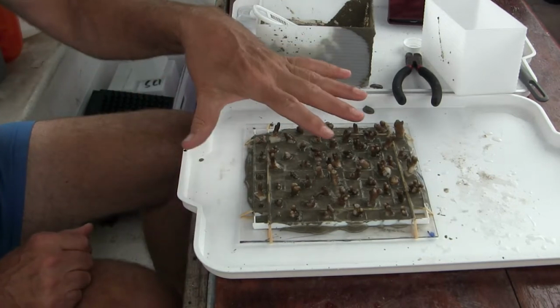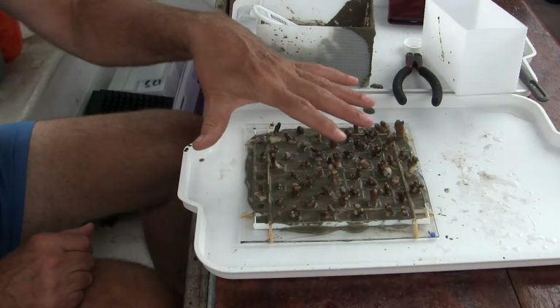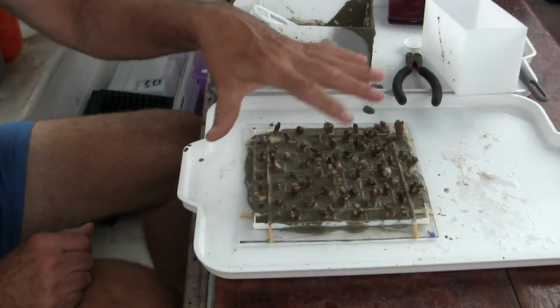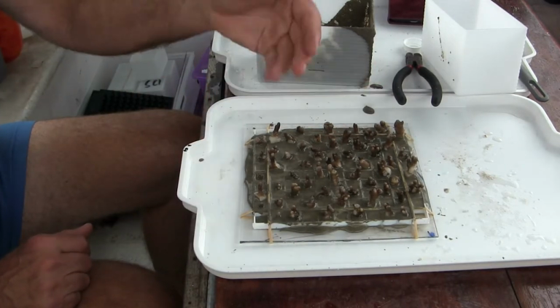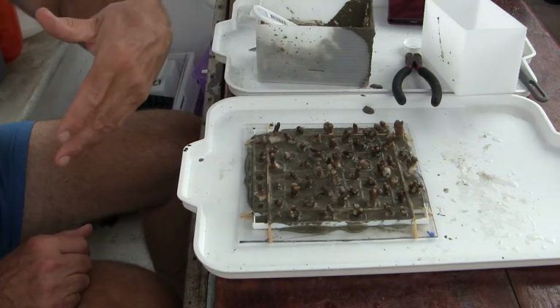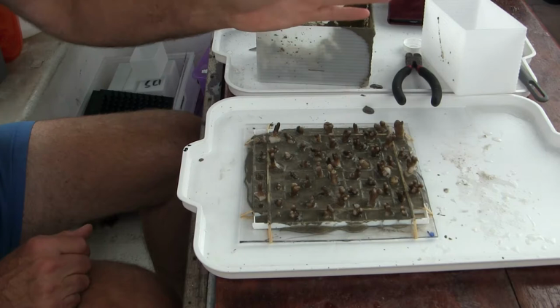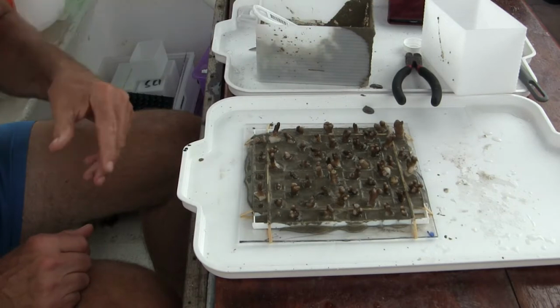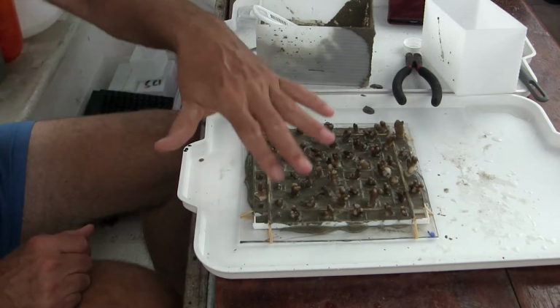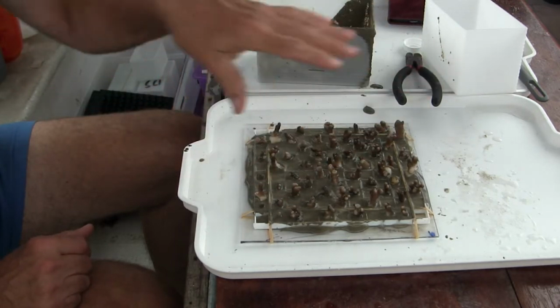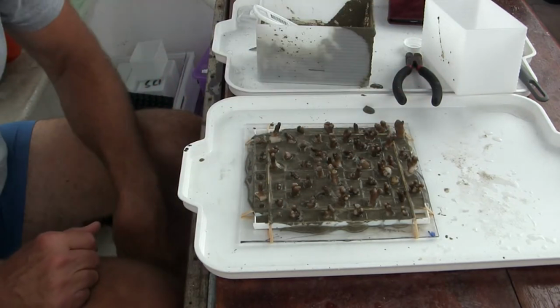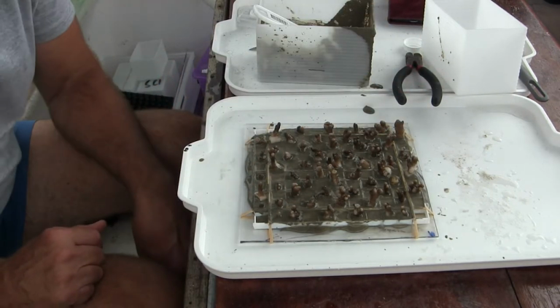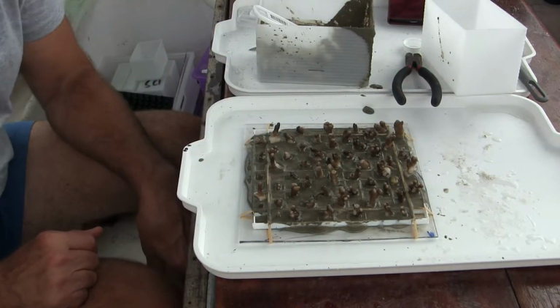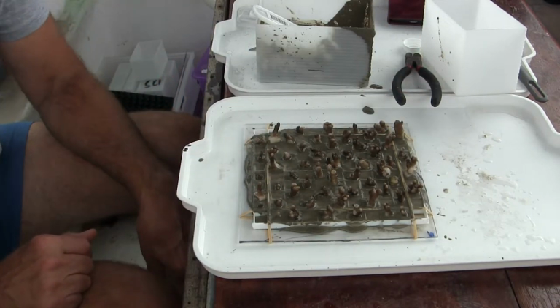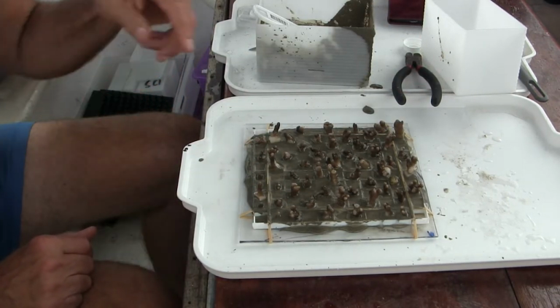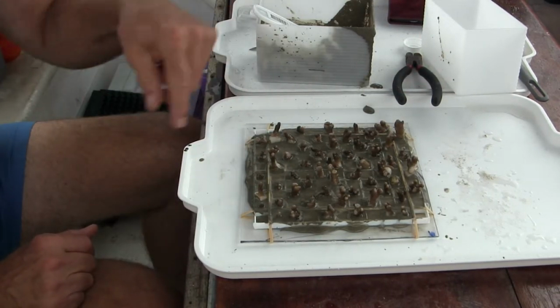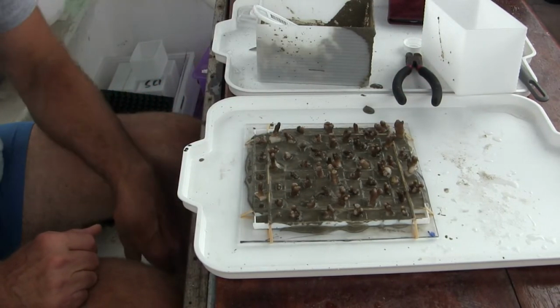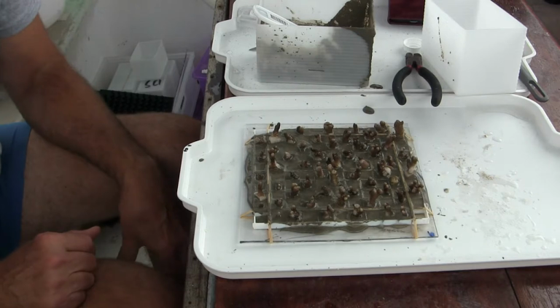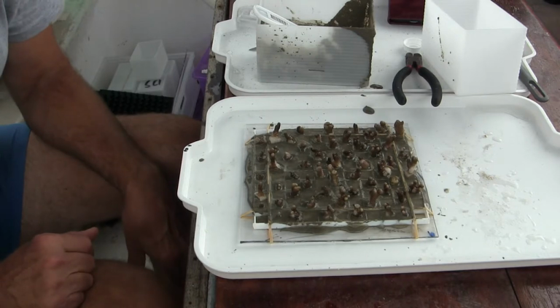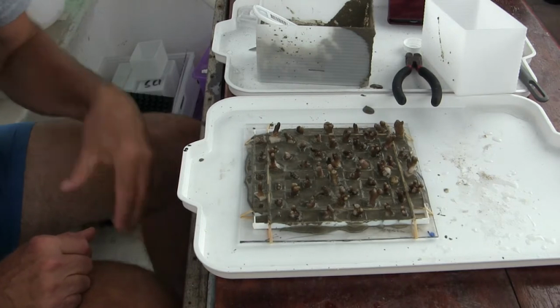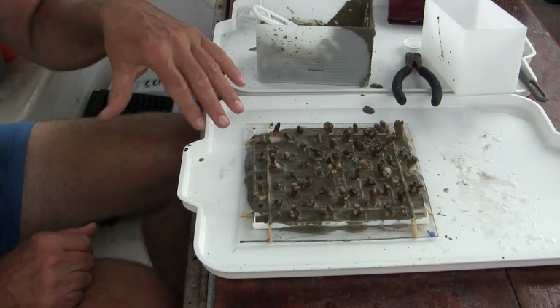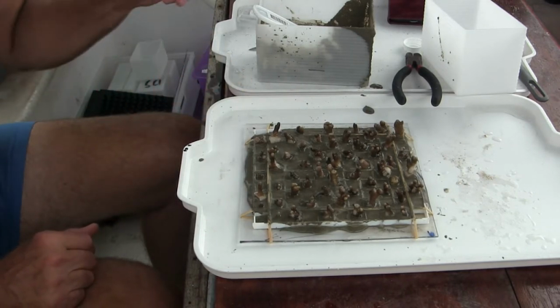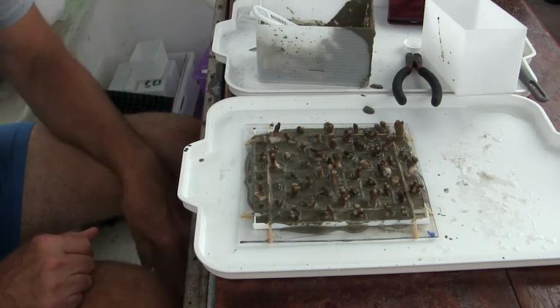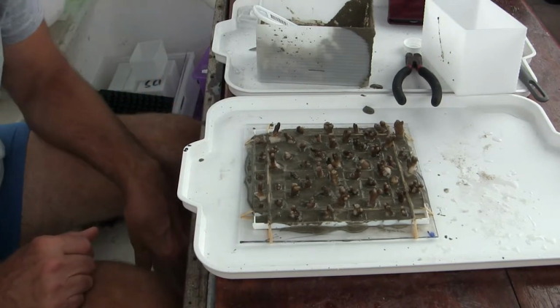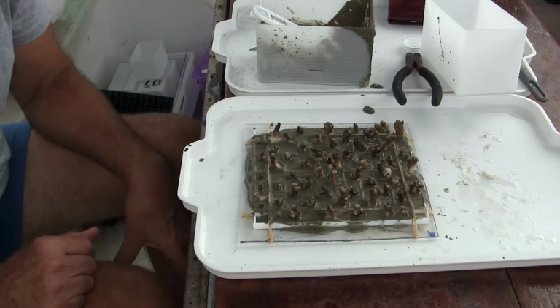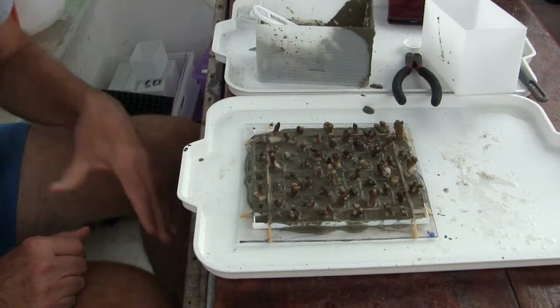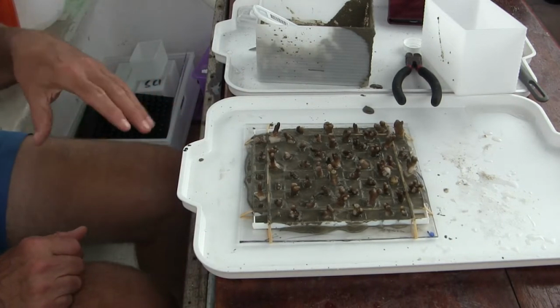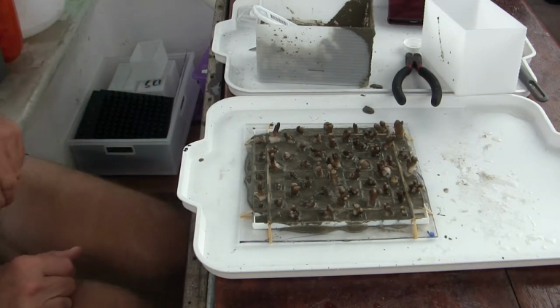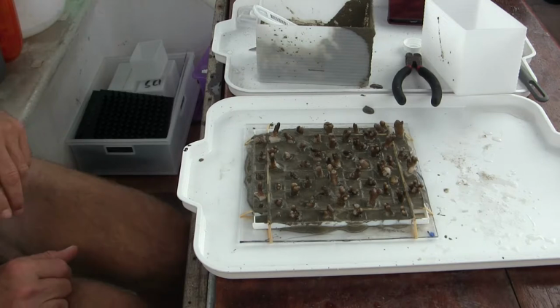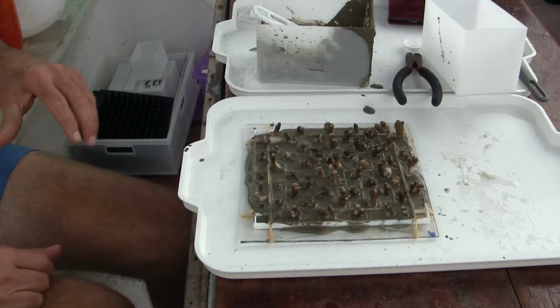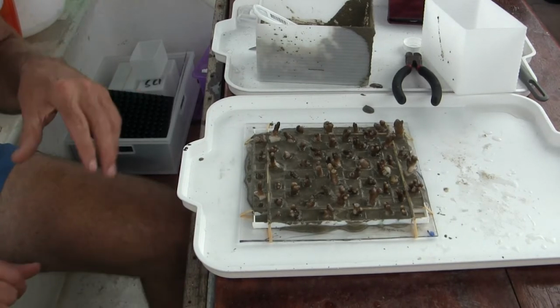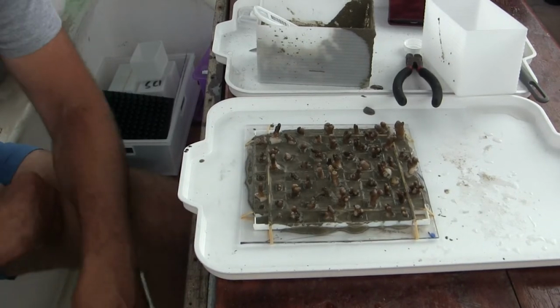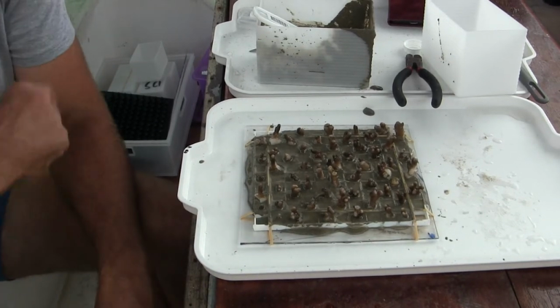Stony corals are very easy, as you can see — super, super easy. I've done more than 110 species of stony corals this way. There's LPS too — large polyp stony, small polyp stony. I can do most of them. There's only a few species that I wasn't successful doing.